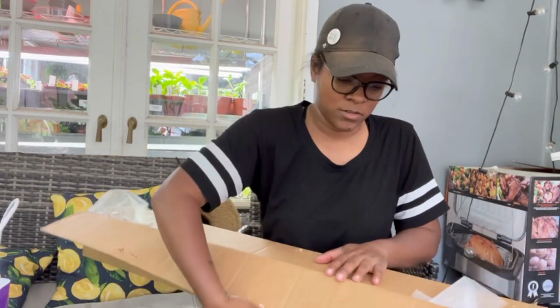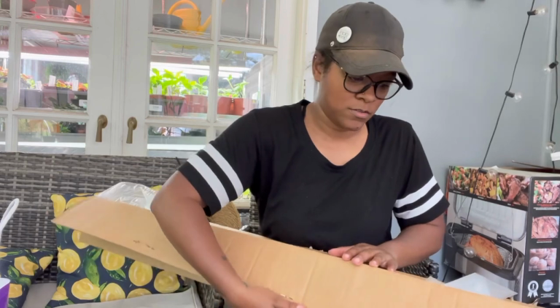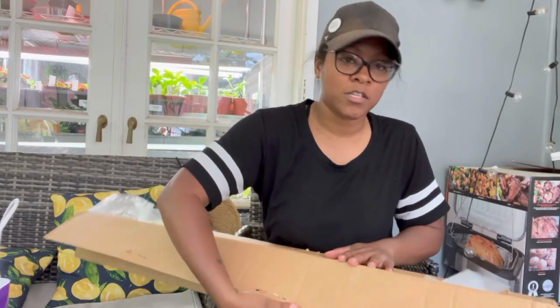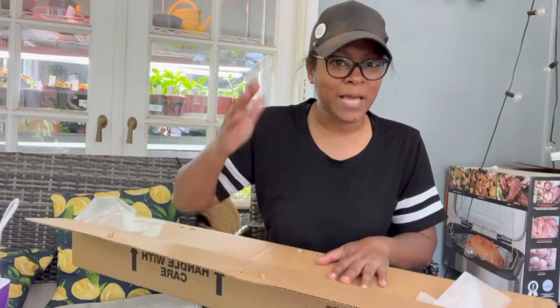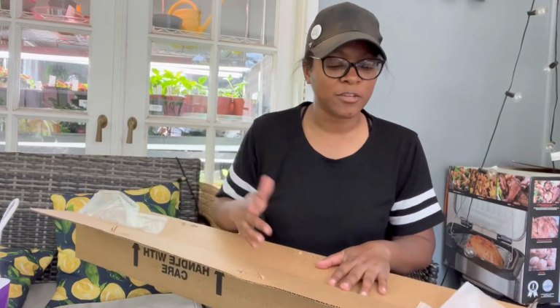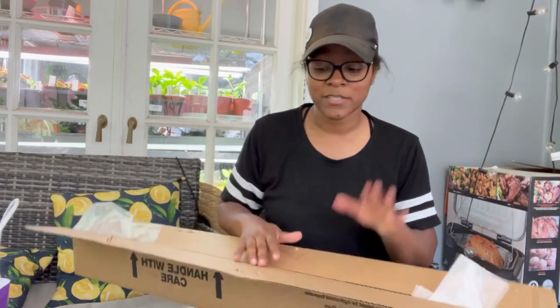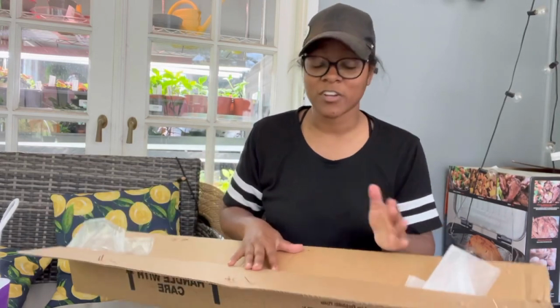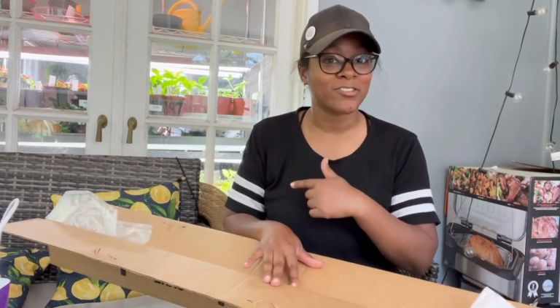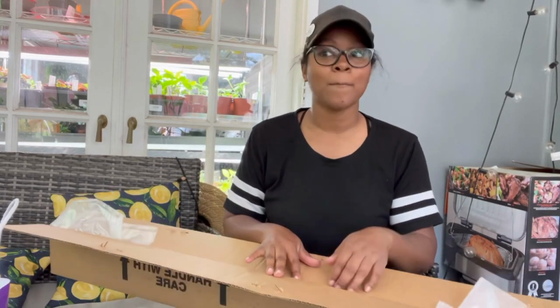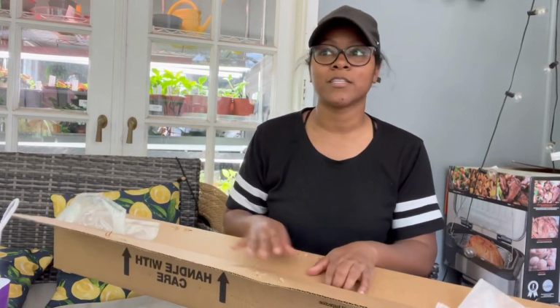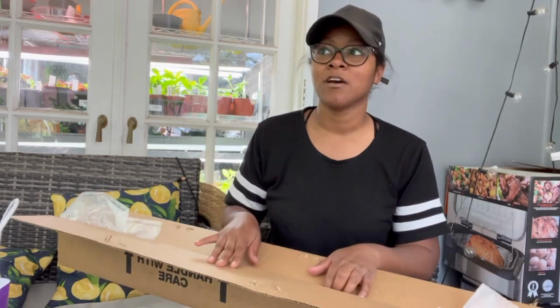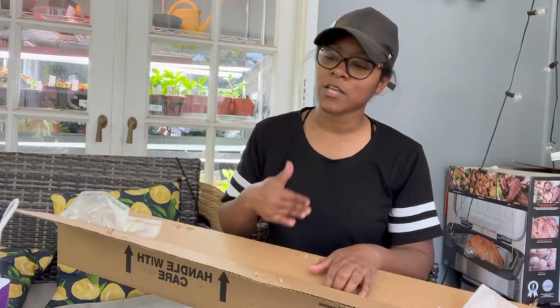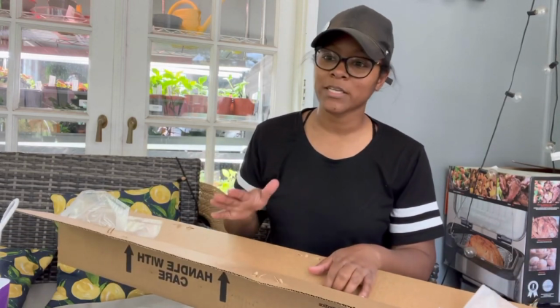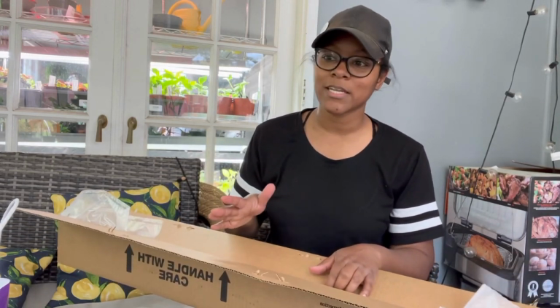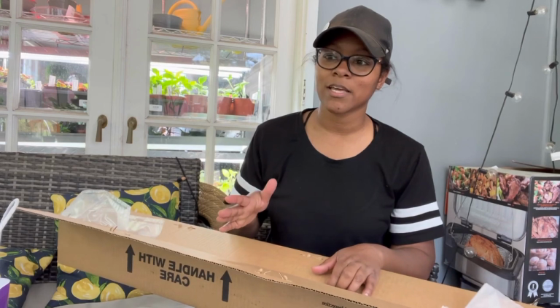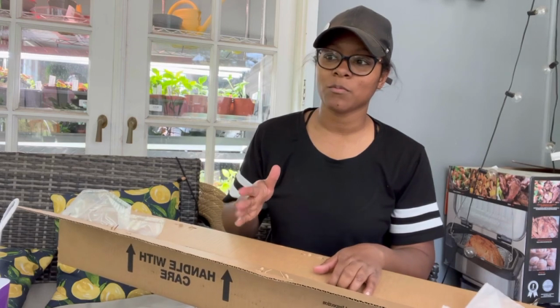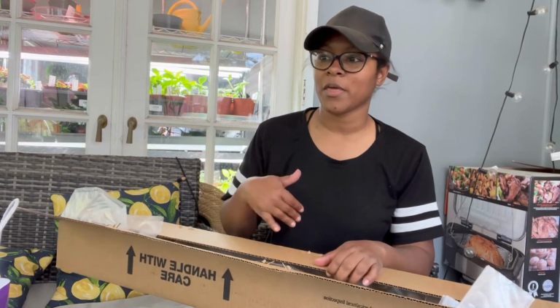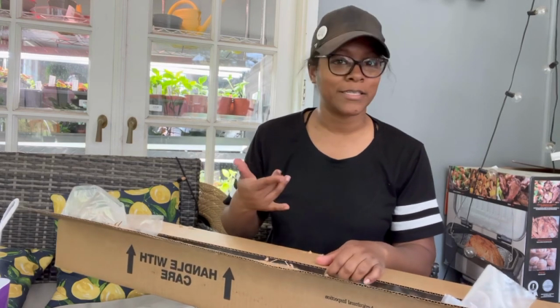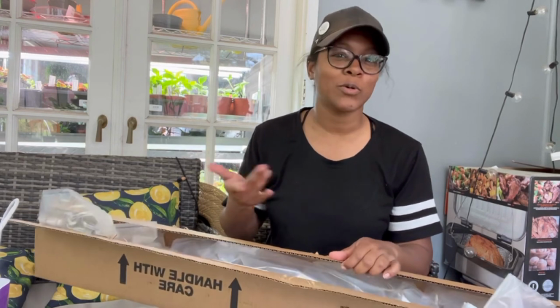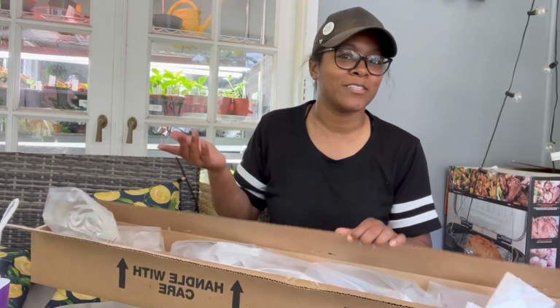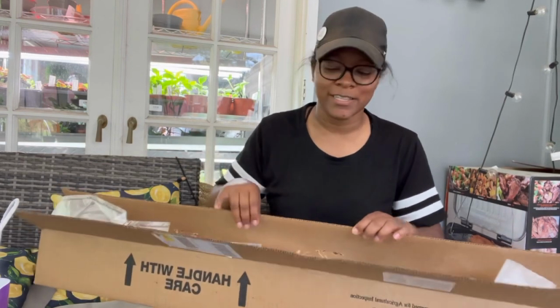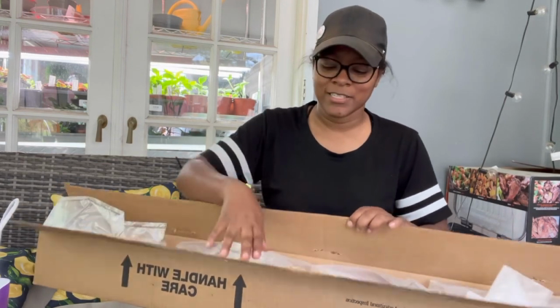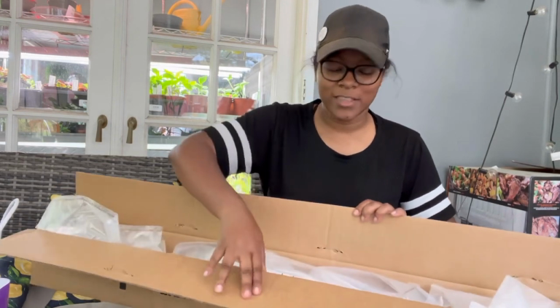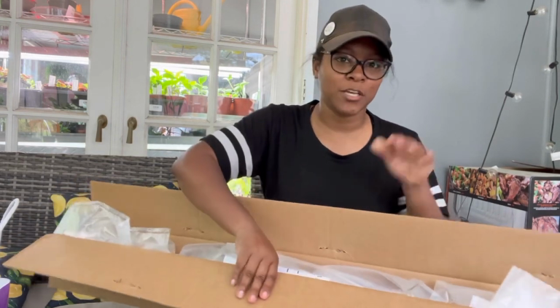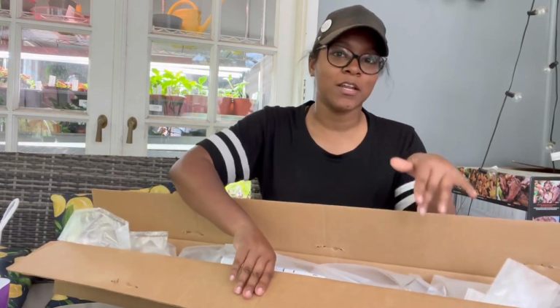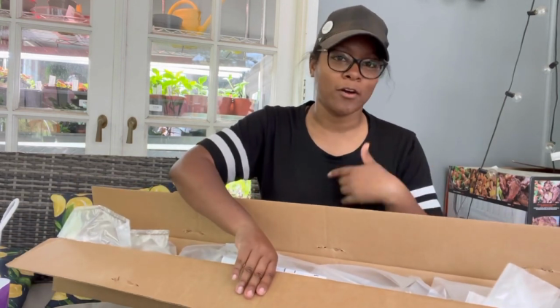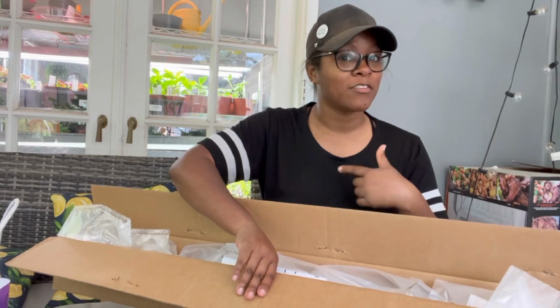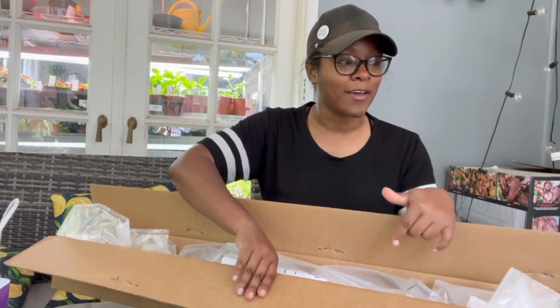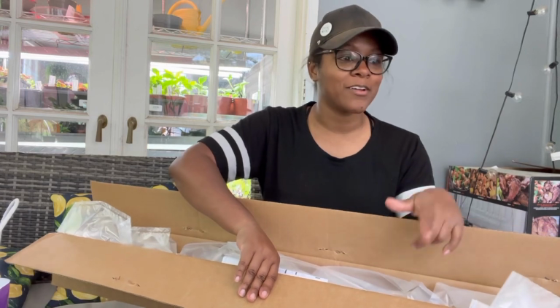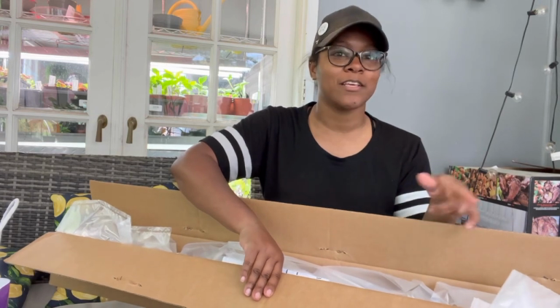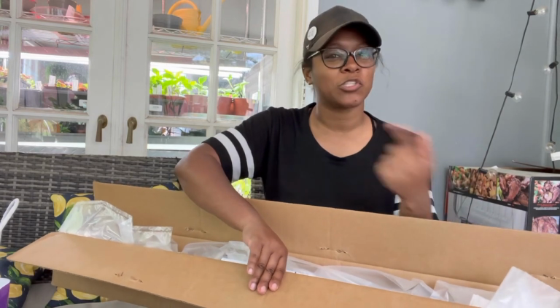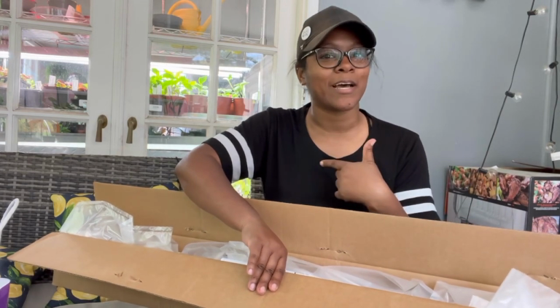This was actually supposed to be delivered yesterday, but for some reason they sent it to another state. I live in Ohio and they sent it to Kentucky.